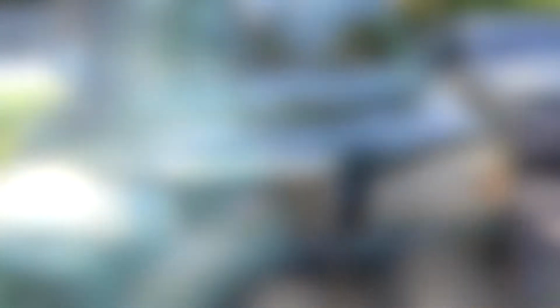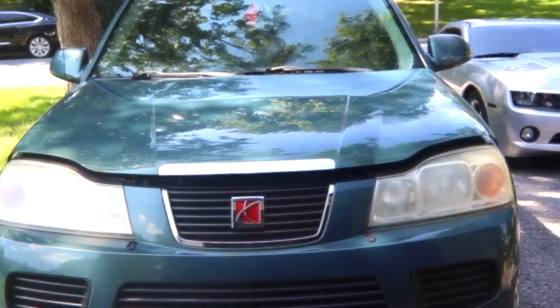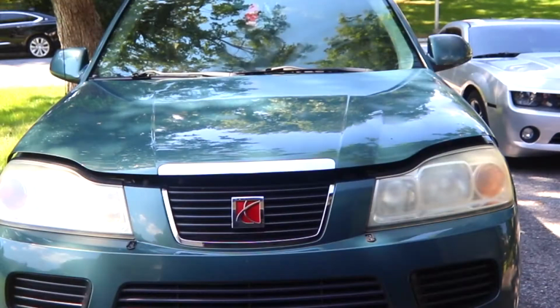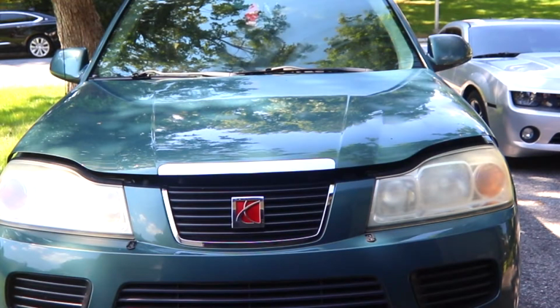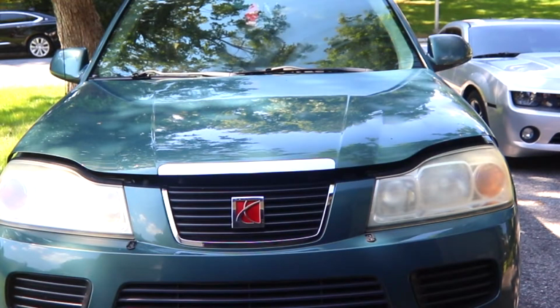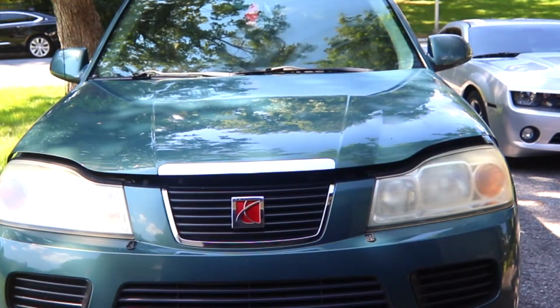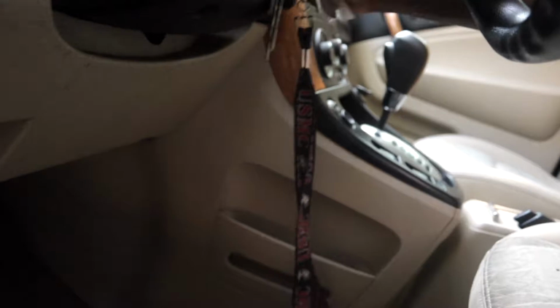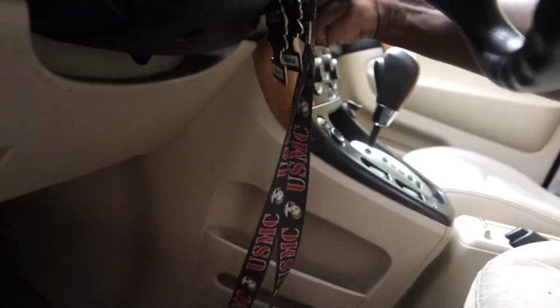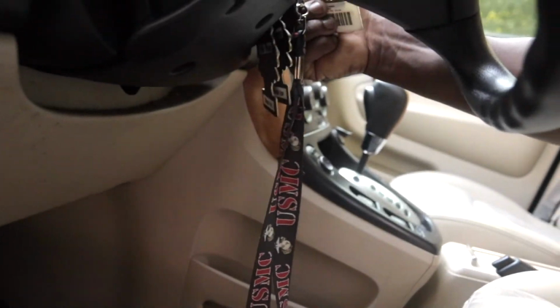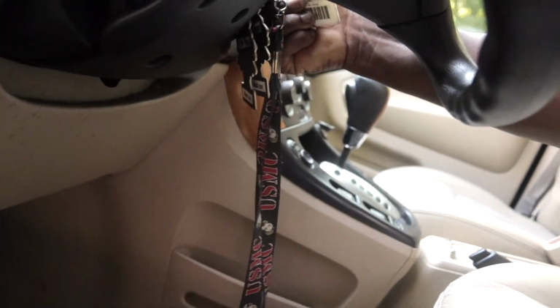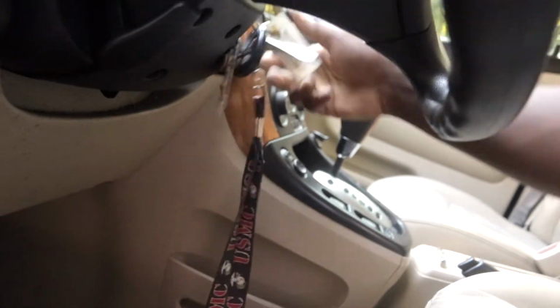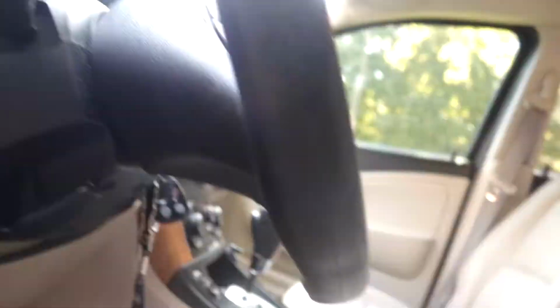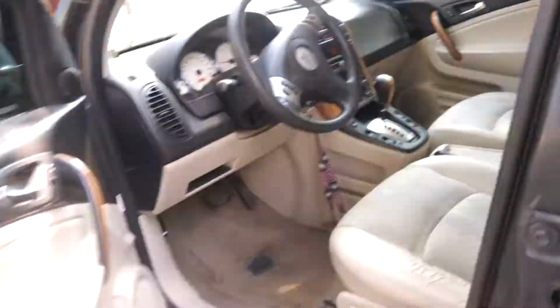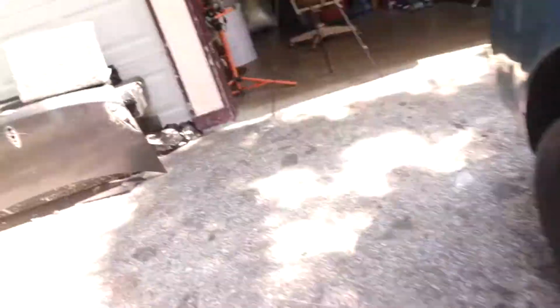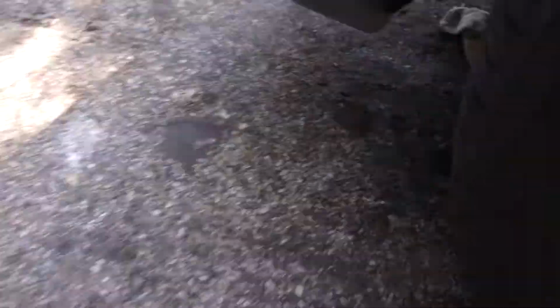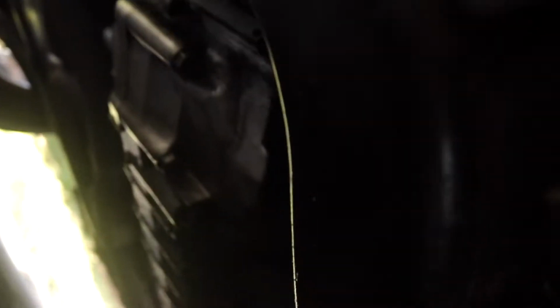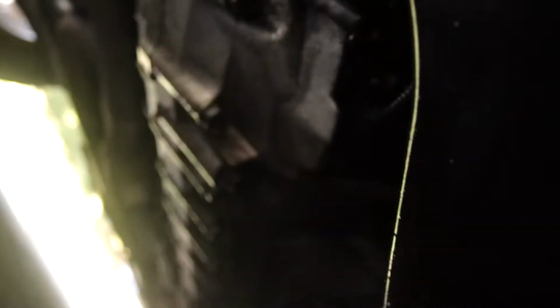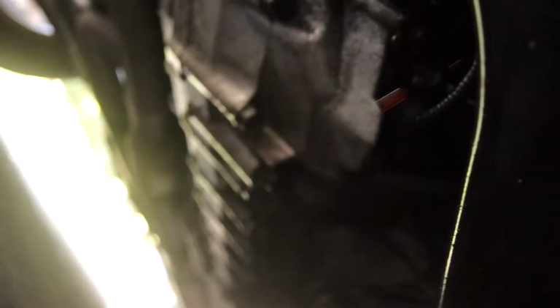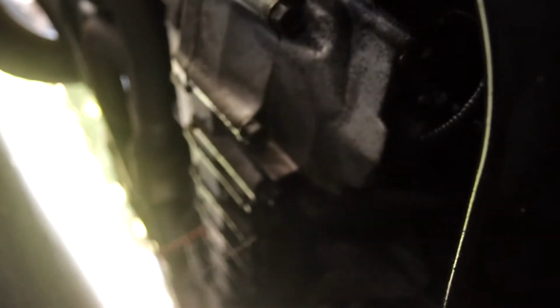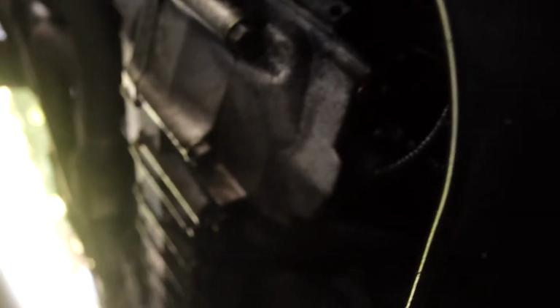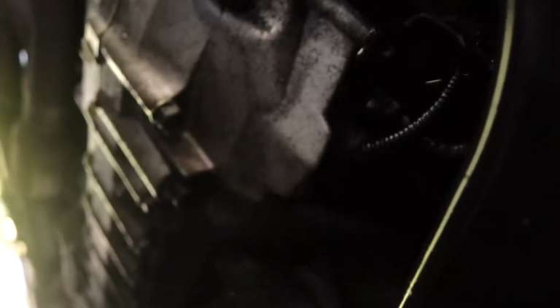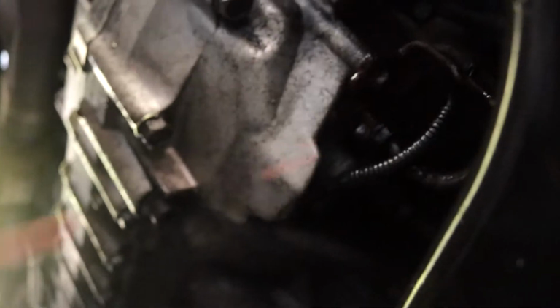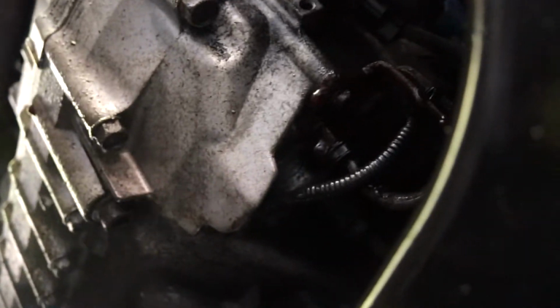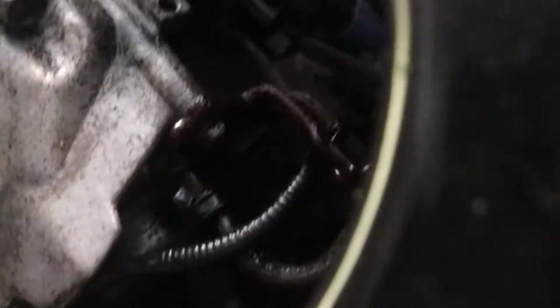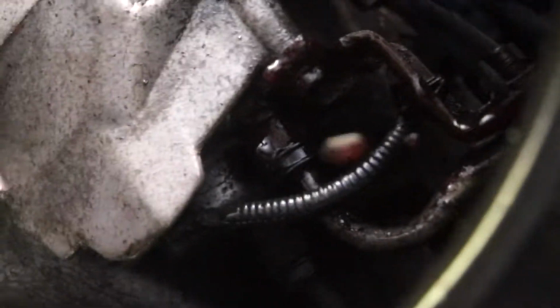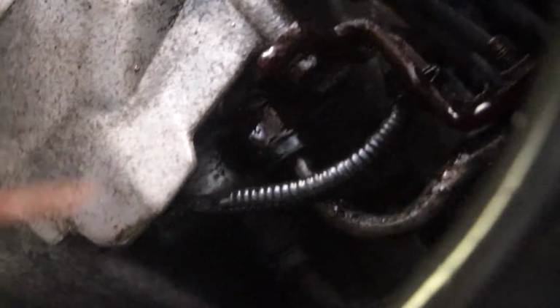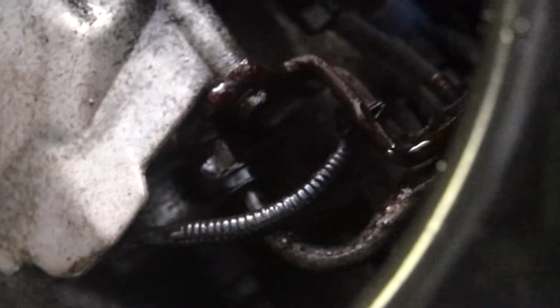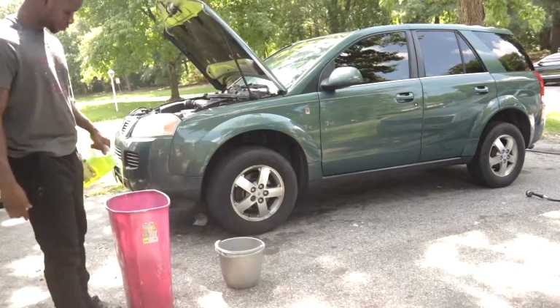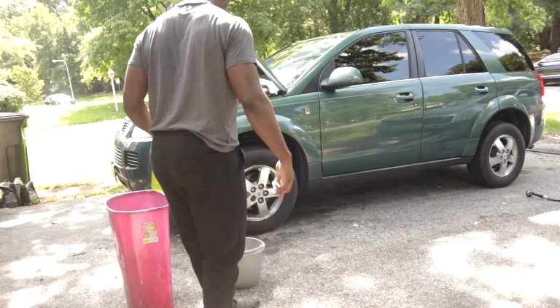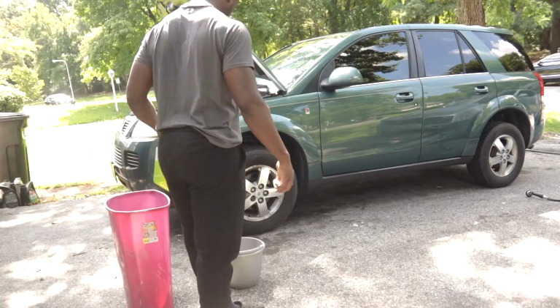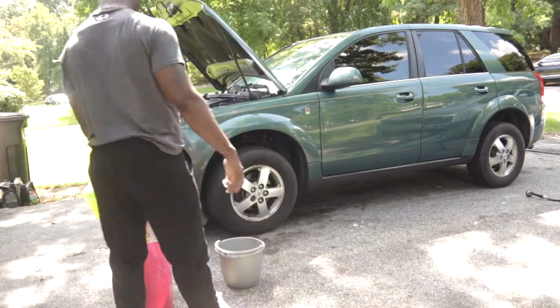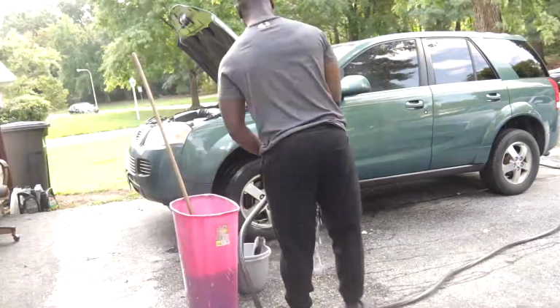We got the garage cleaned up. Now it's time to get these headlights buffed out. Then we've got to get this leak checked out, see how fast it drips. But before we get to those two, let's get this car cleaned up.